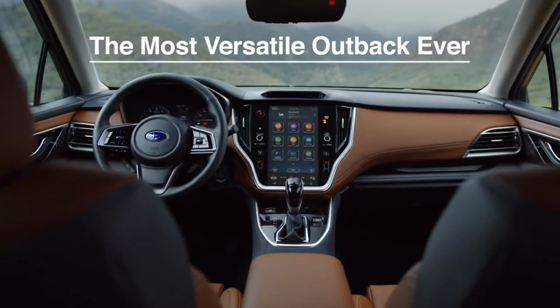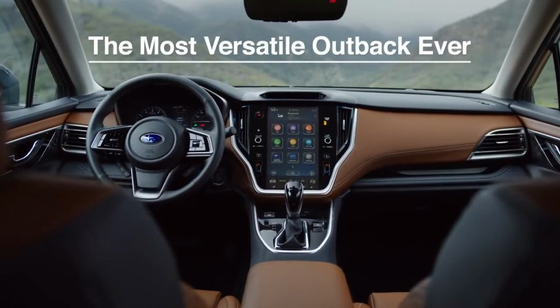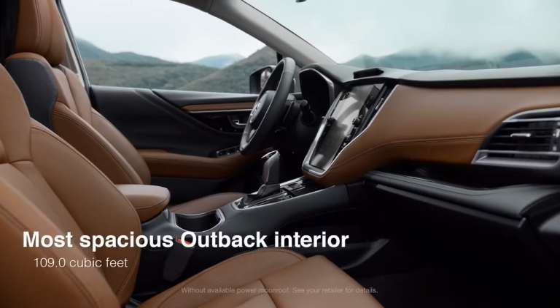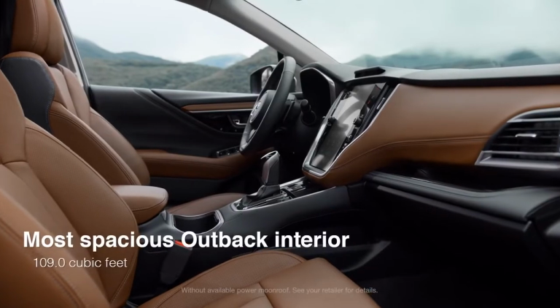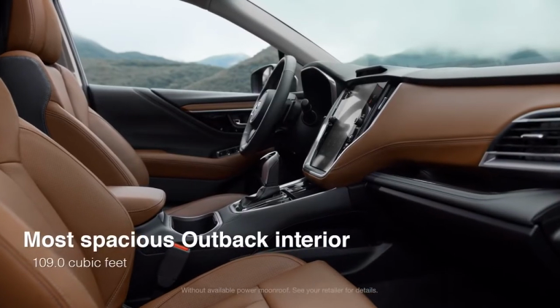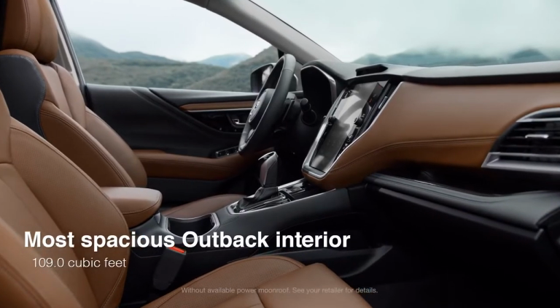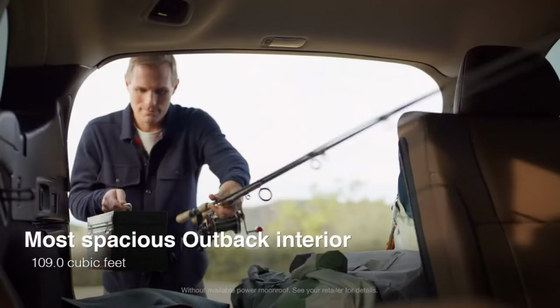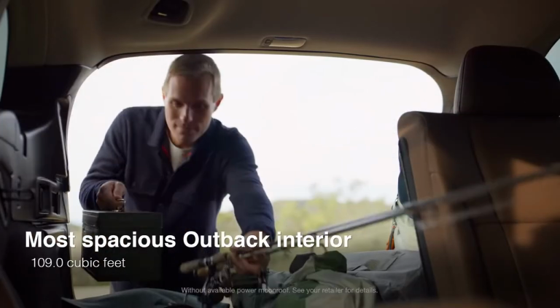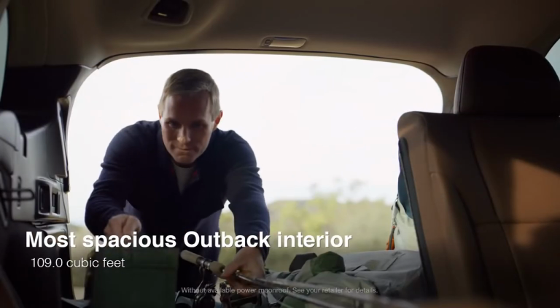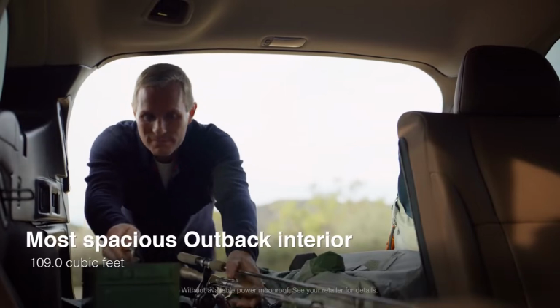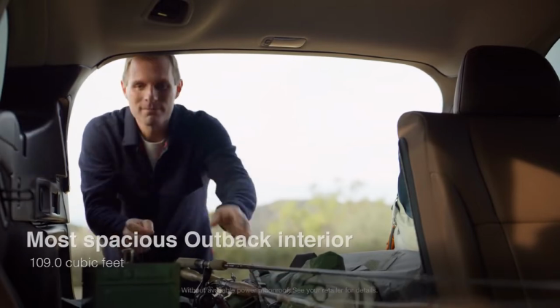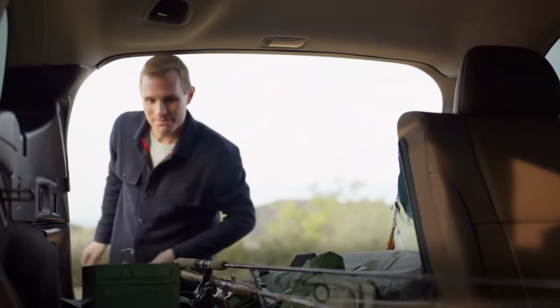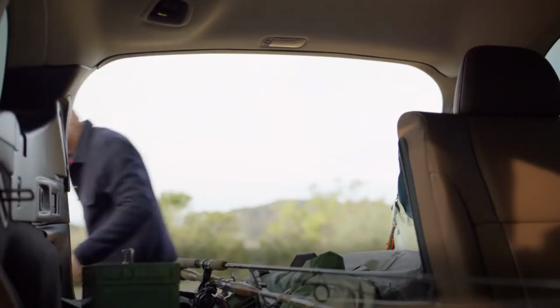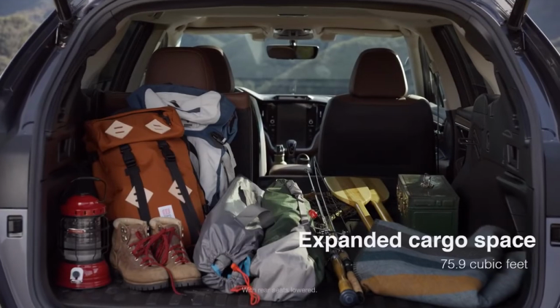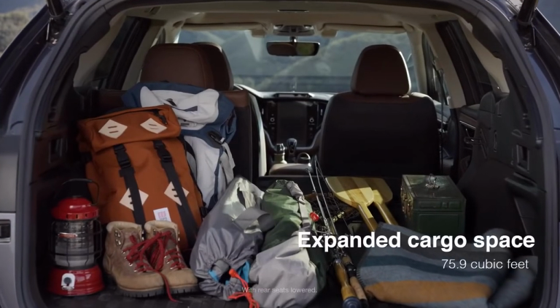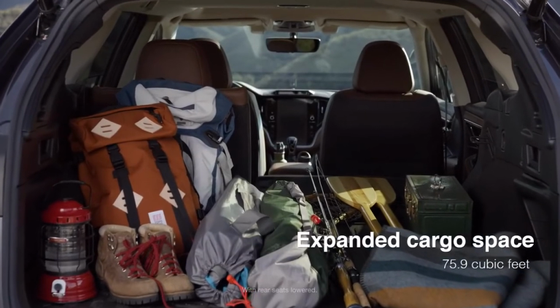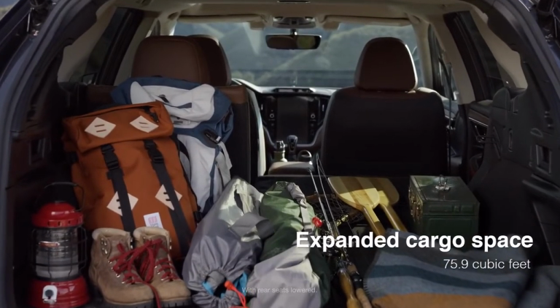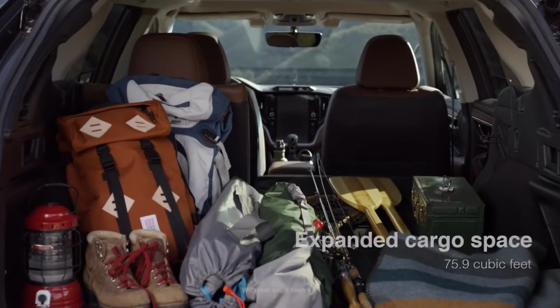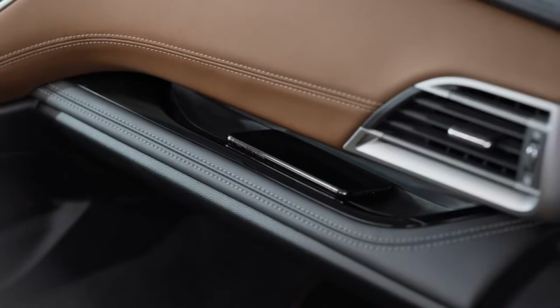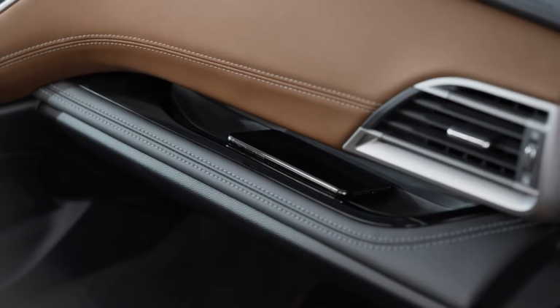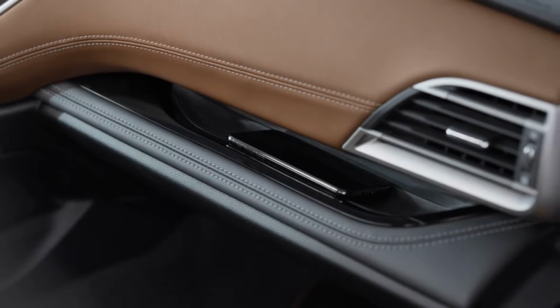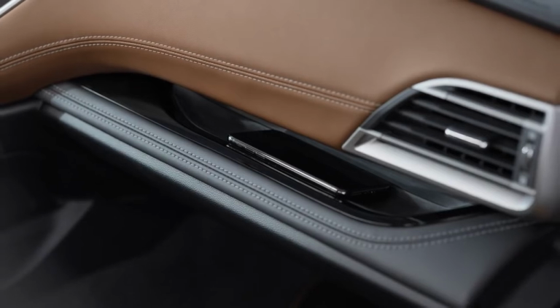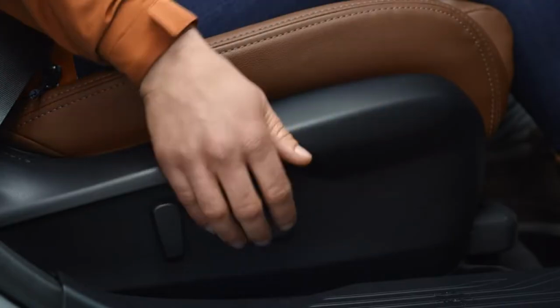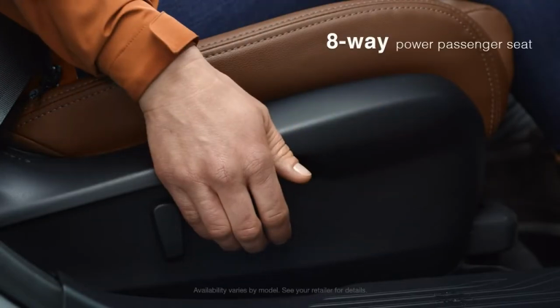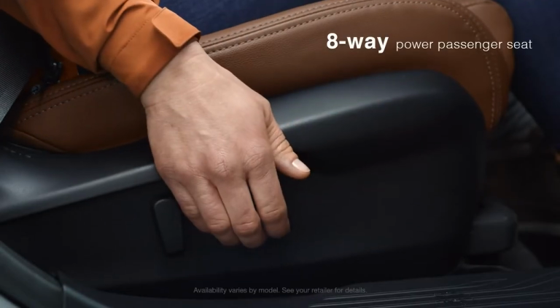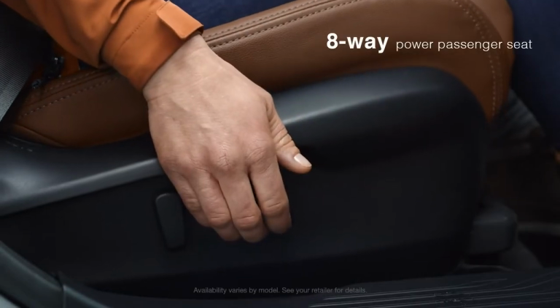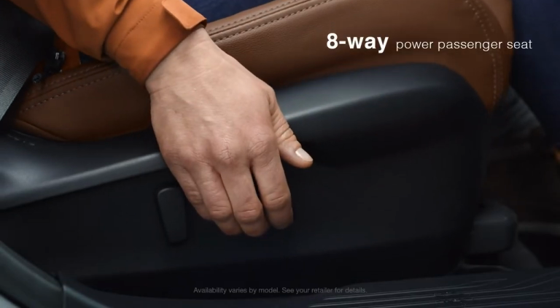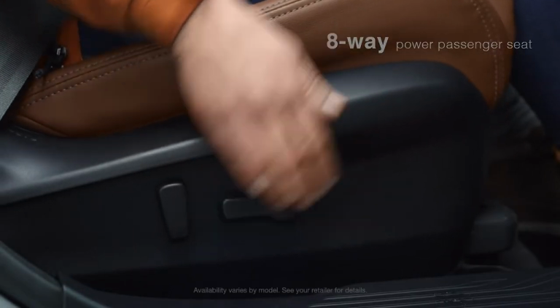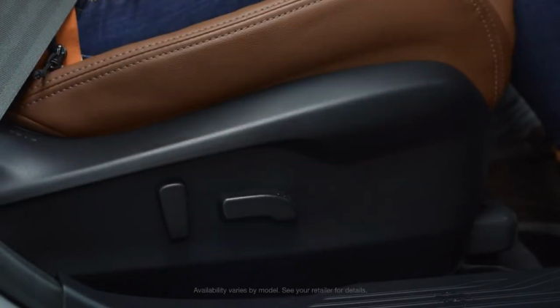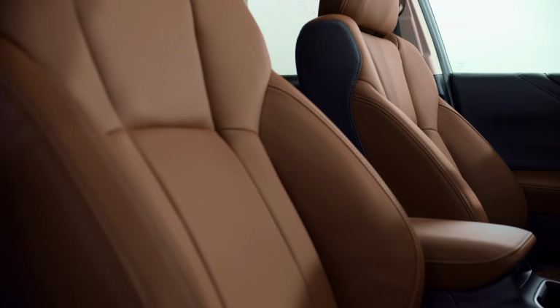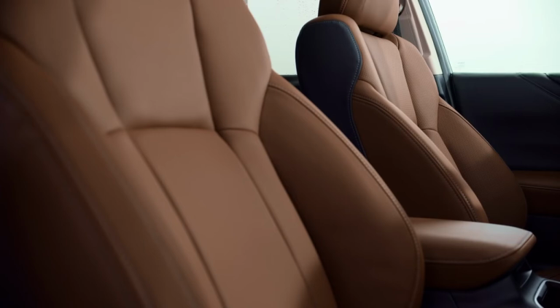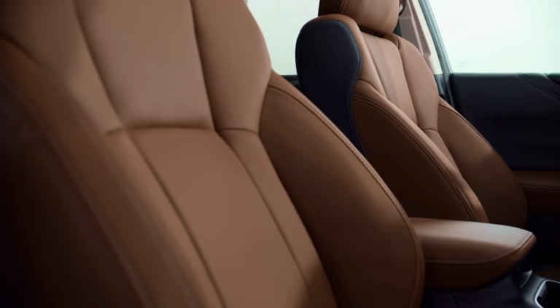With plenty of room for all kinds of adventures, the Outback has no problem fitting all your must-haves and fun-to-haves too. There are lots of conveniences that make it perfect for our long drives. The moment you step in, comfort is all around you.